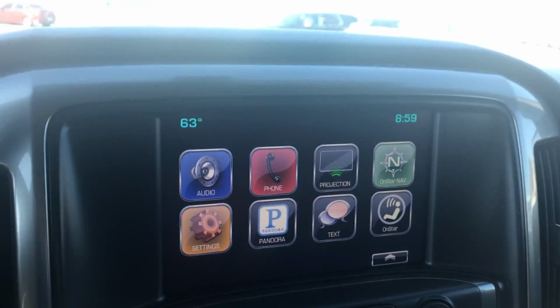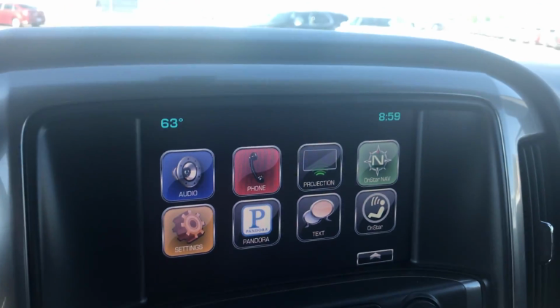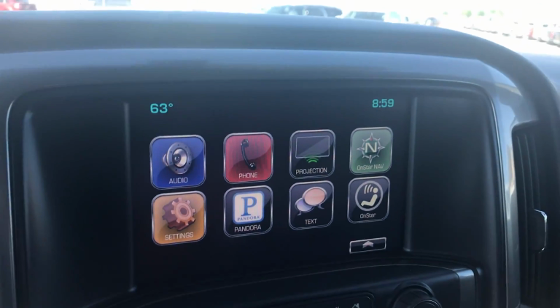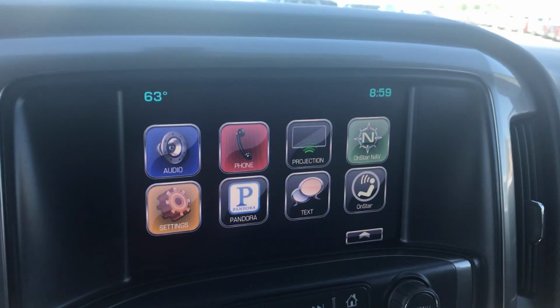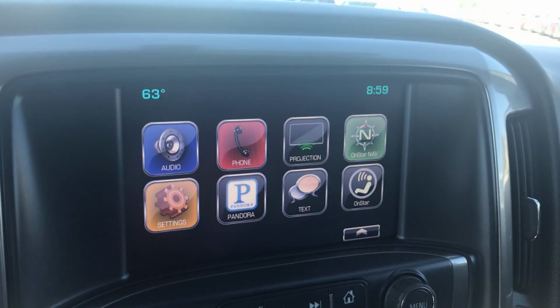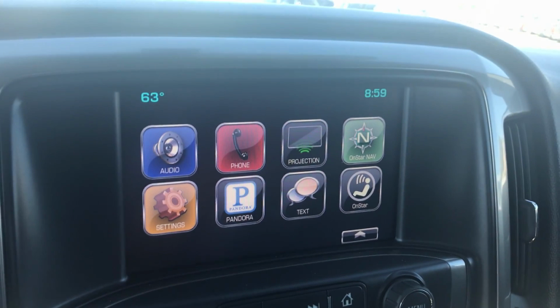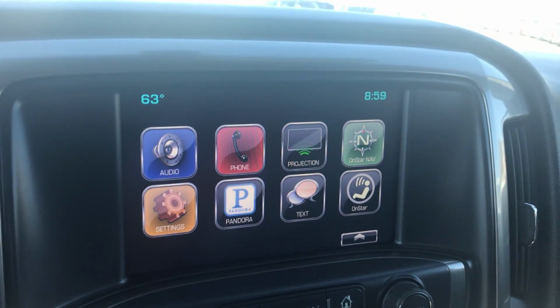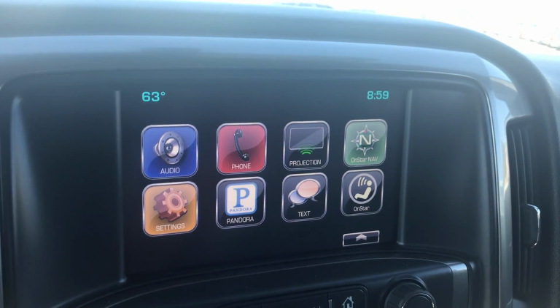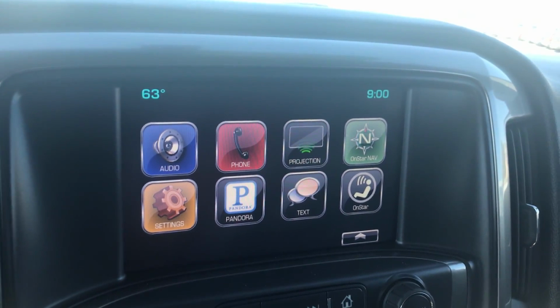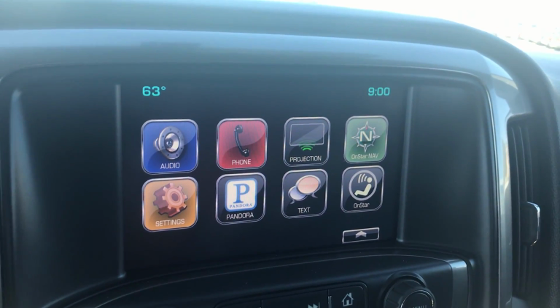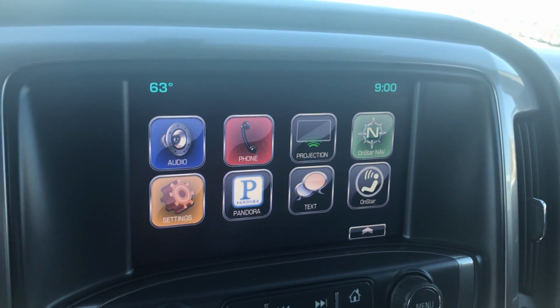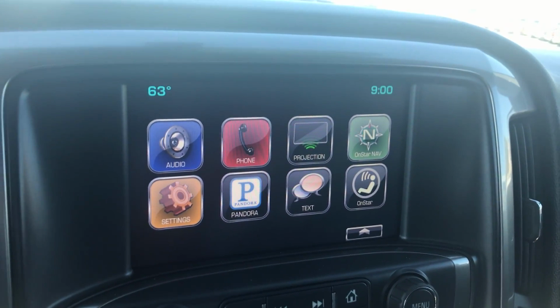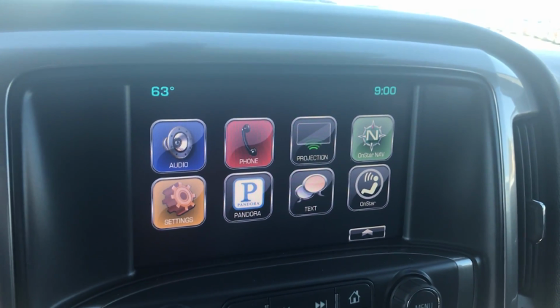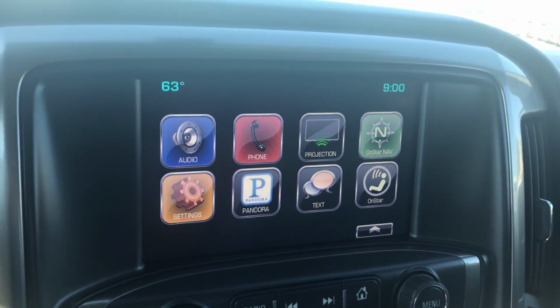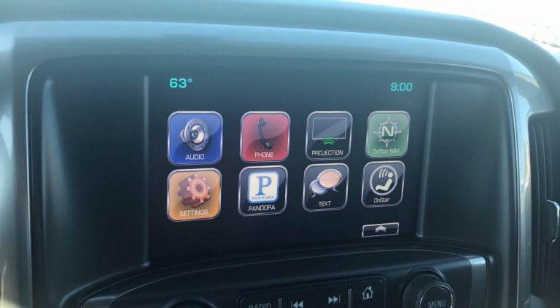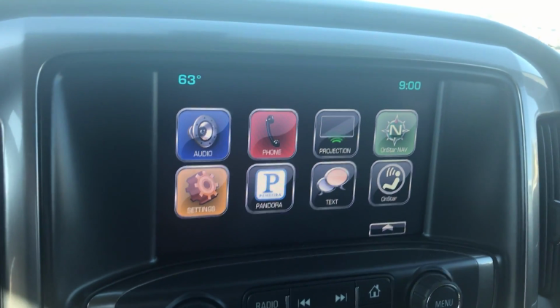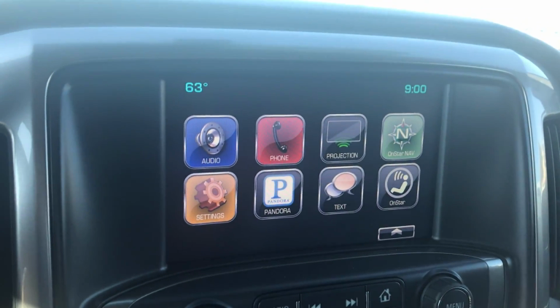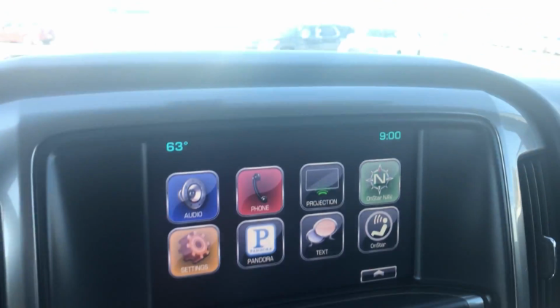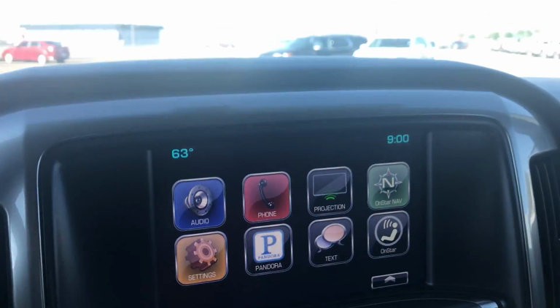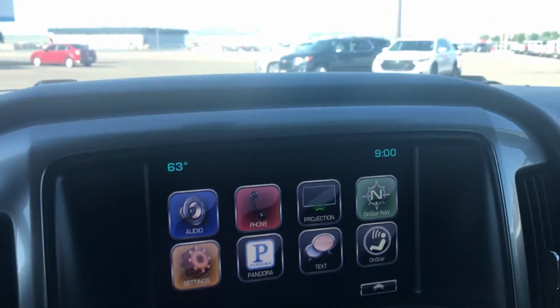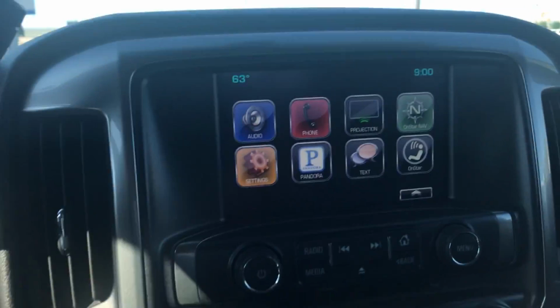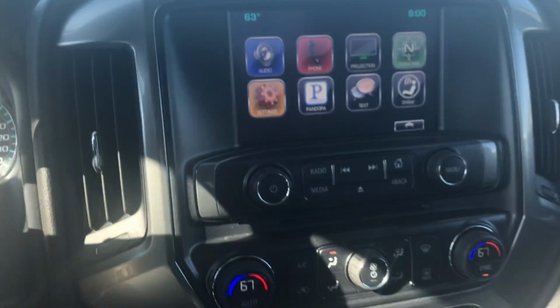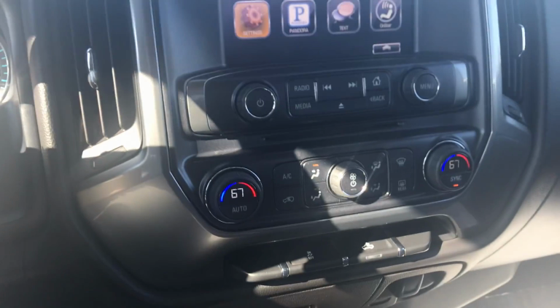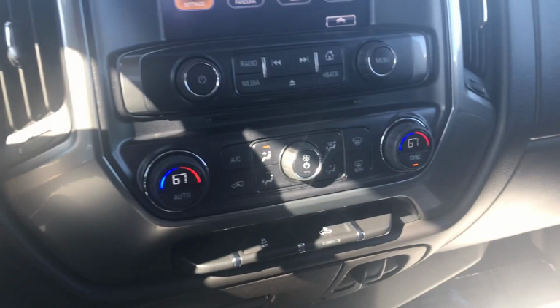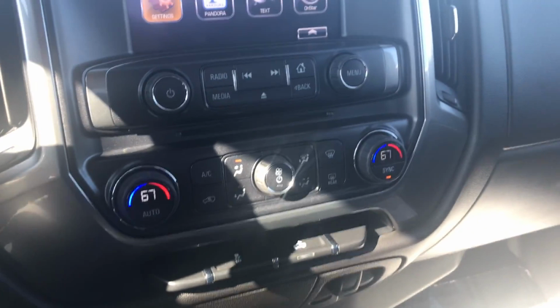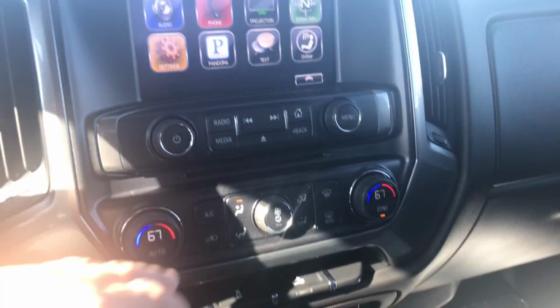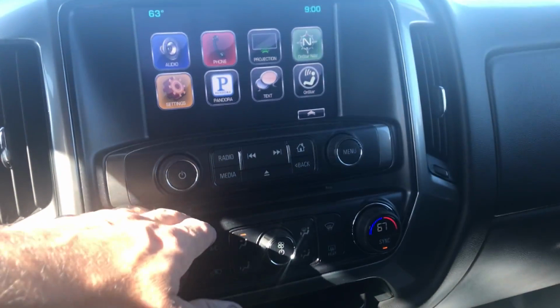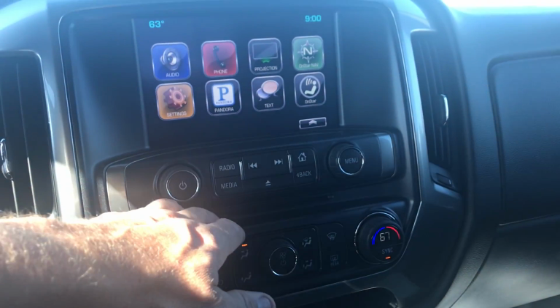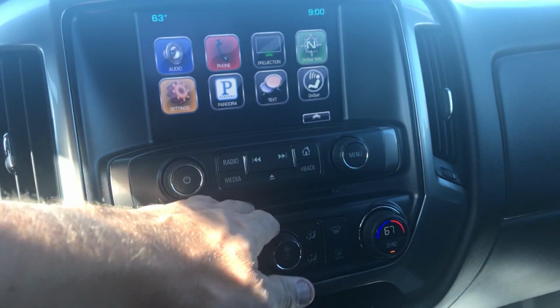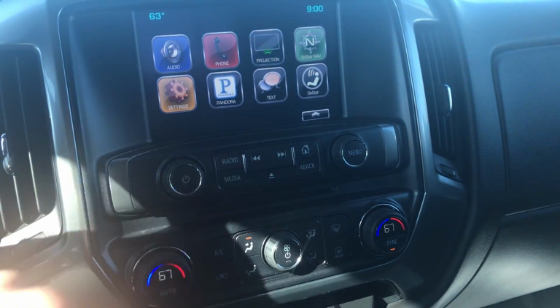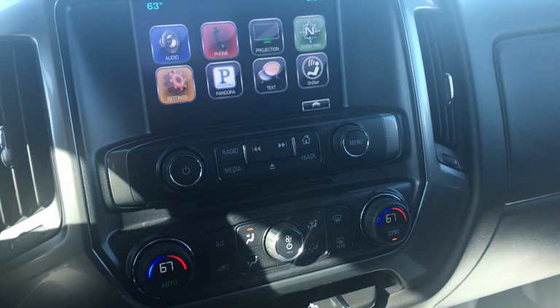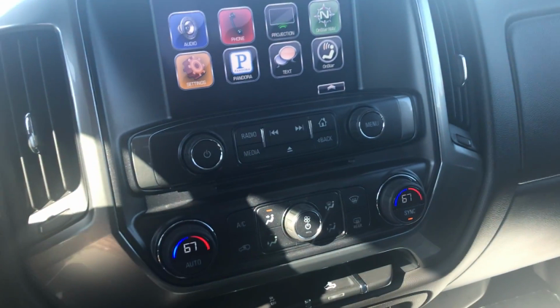AM/FM, XM radio, Bluetooth, projection app to work with Apple CarPlay and Android Auto. CD player — one of the last few years of the CD player on the Chevys.